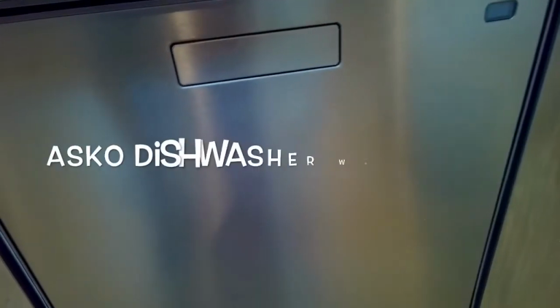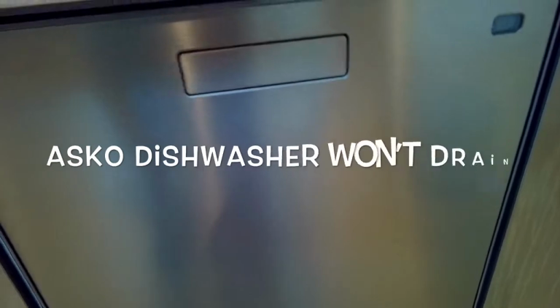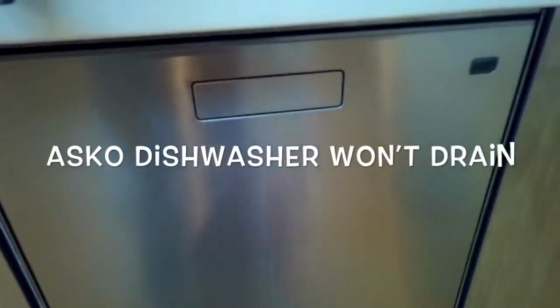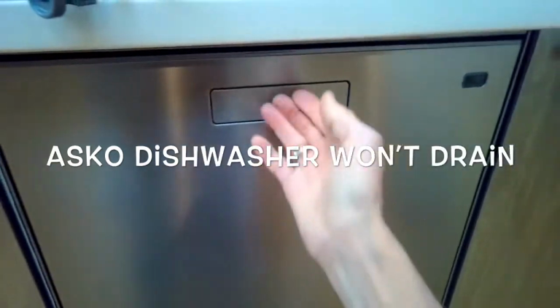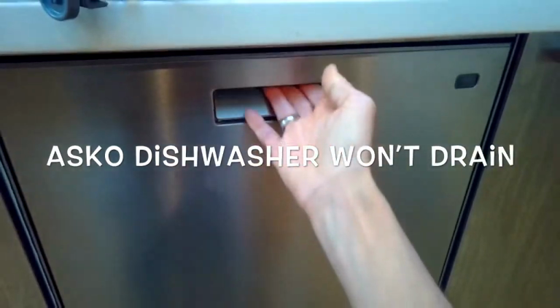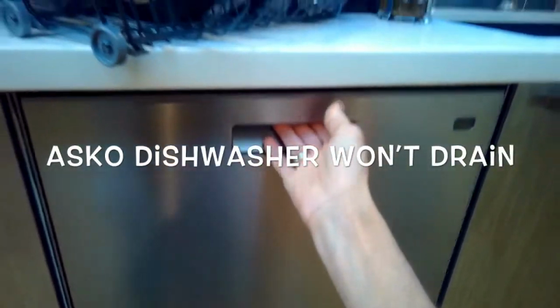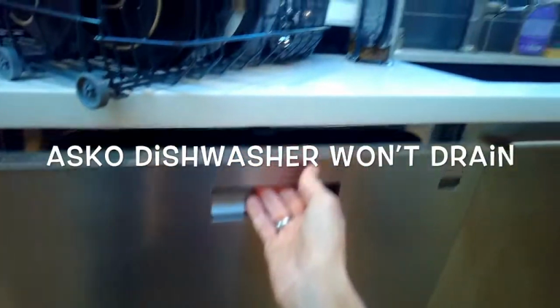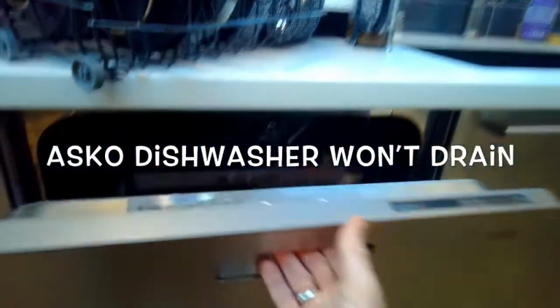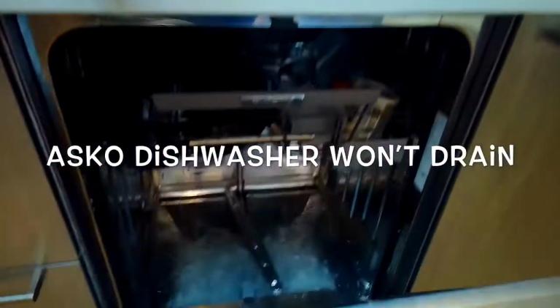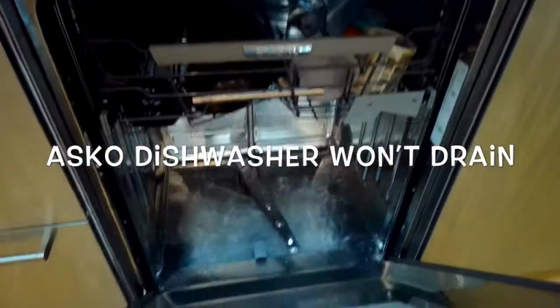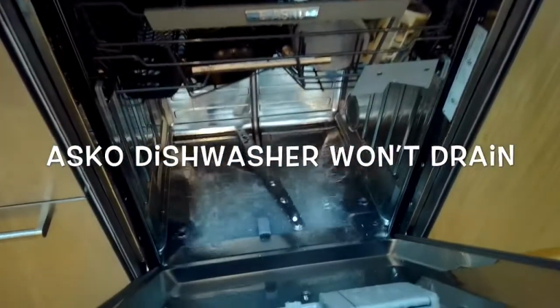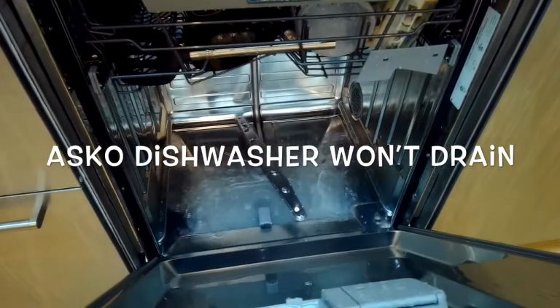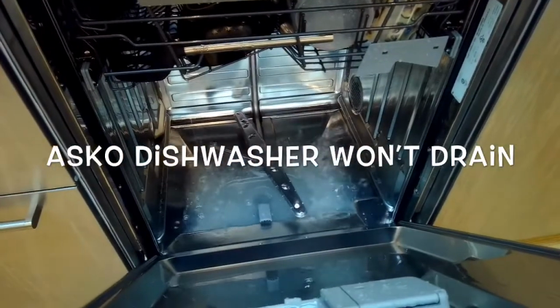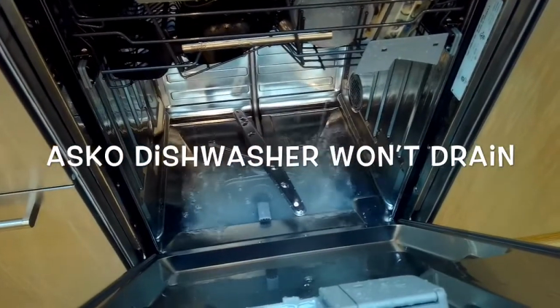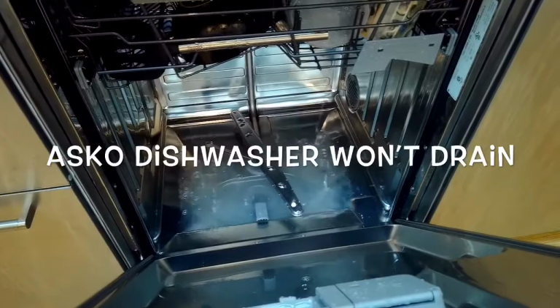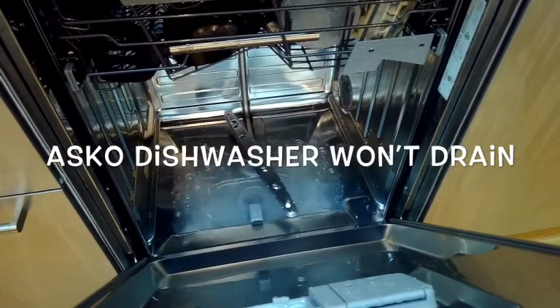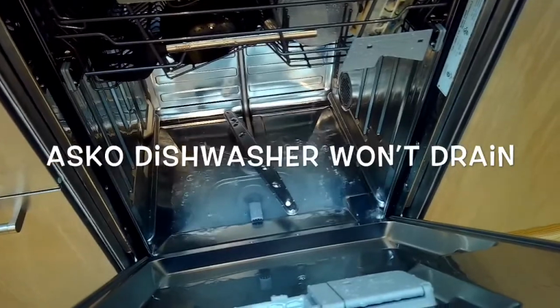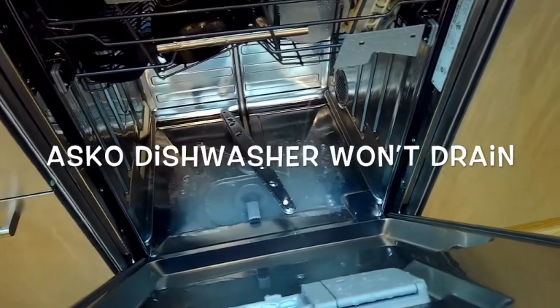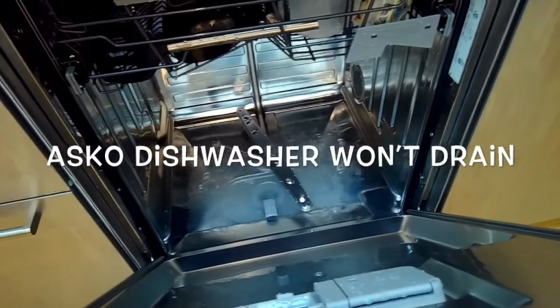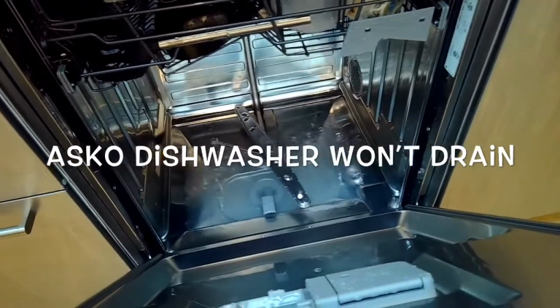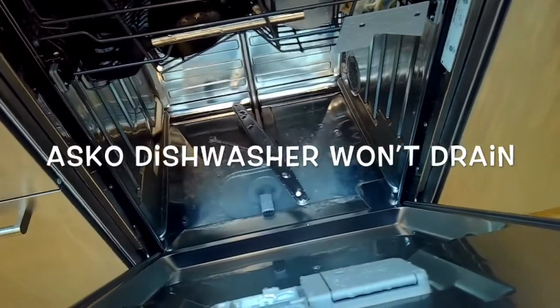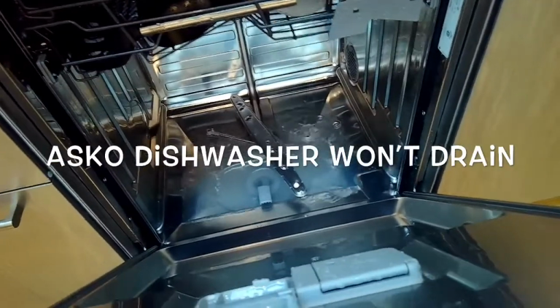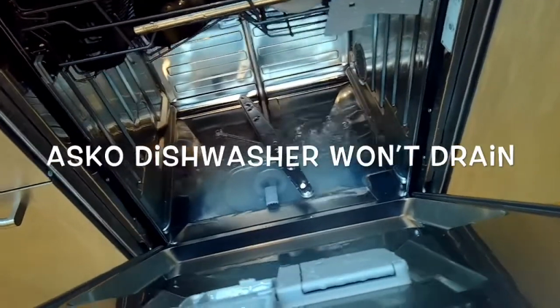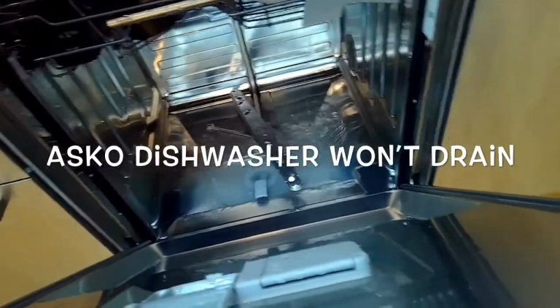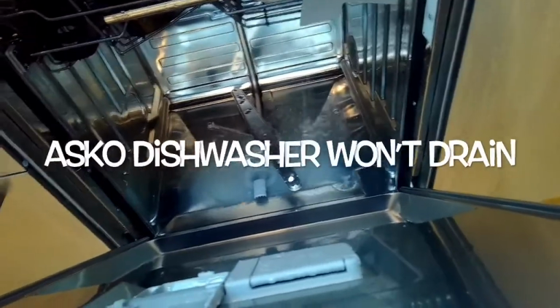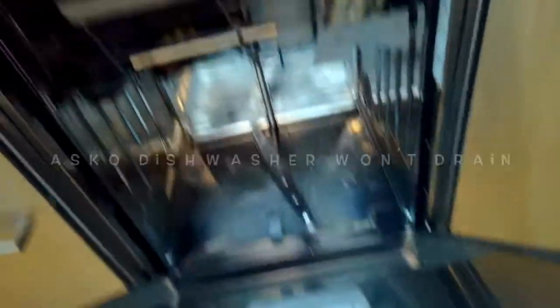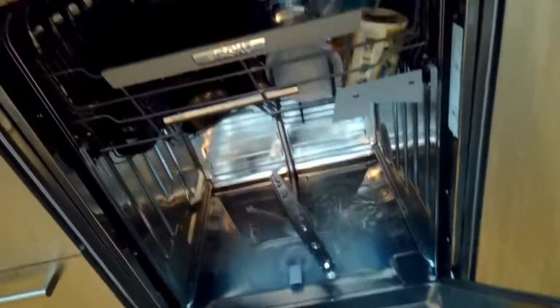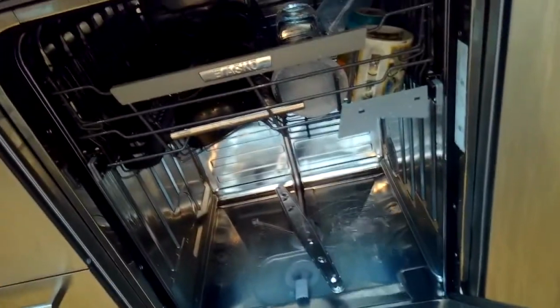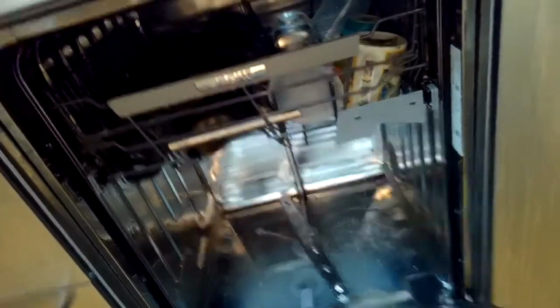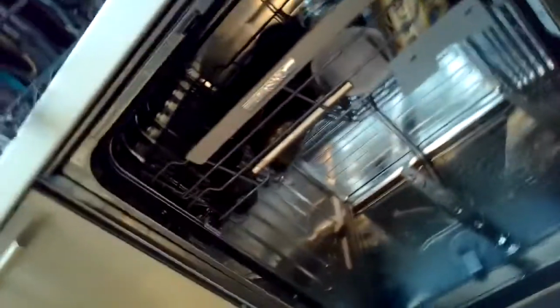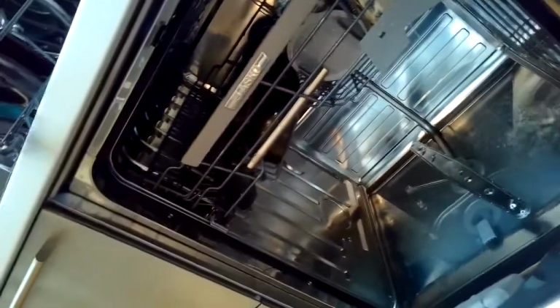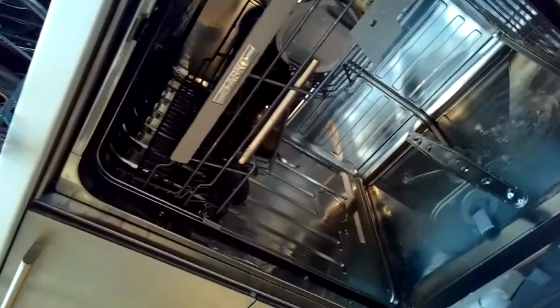This is Scott the Fix-It Guy. Today we're dealing with an Asco dishwasher that won't drain. I'm going to try a couple of things to see what may be causing it.